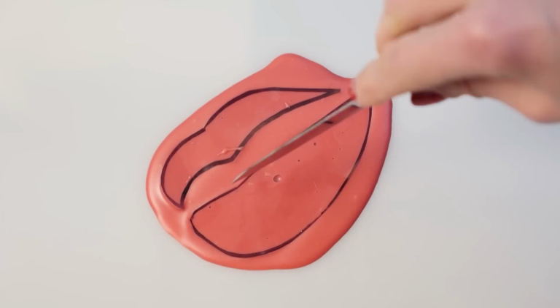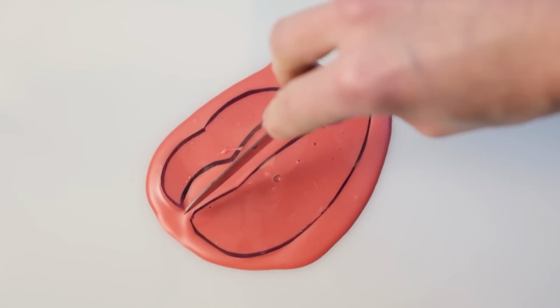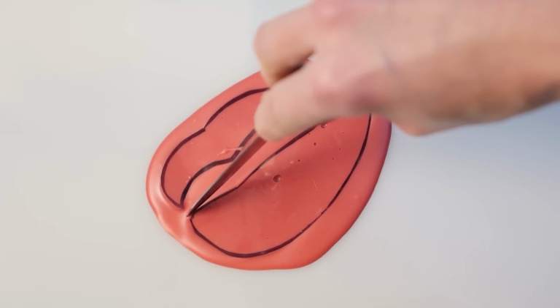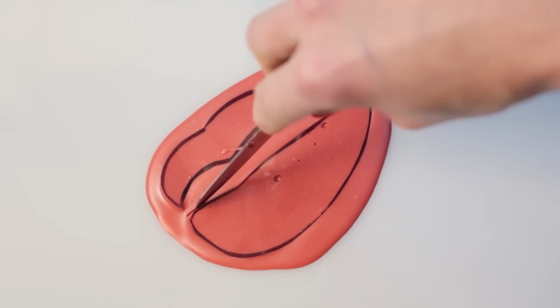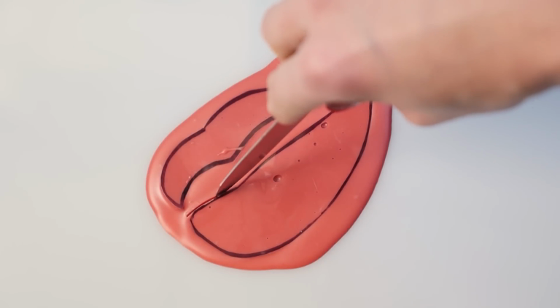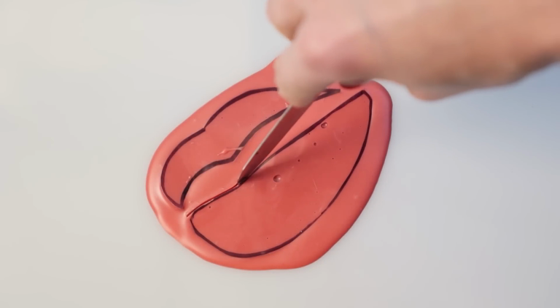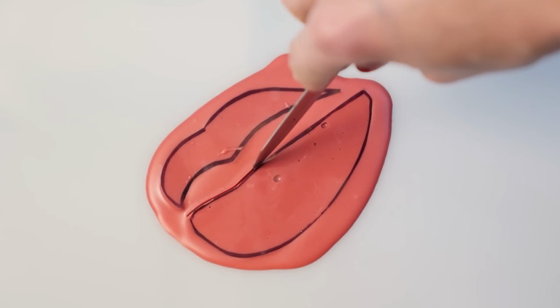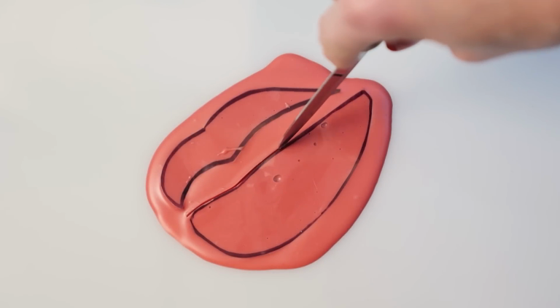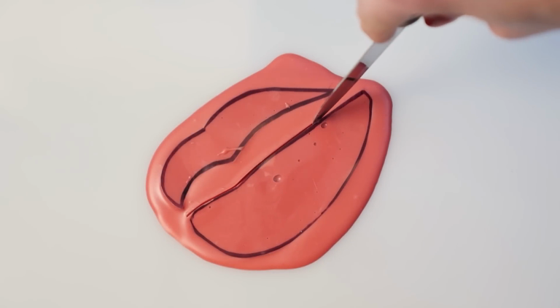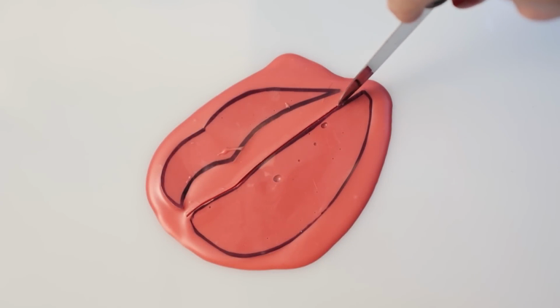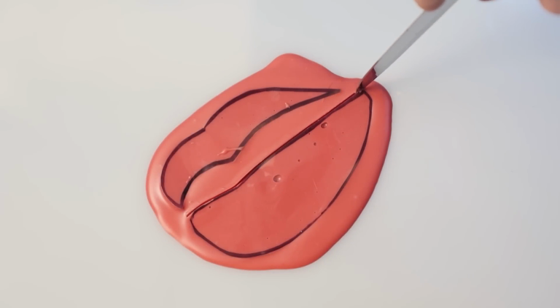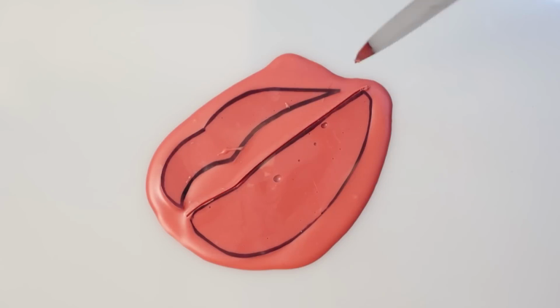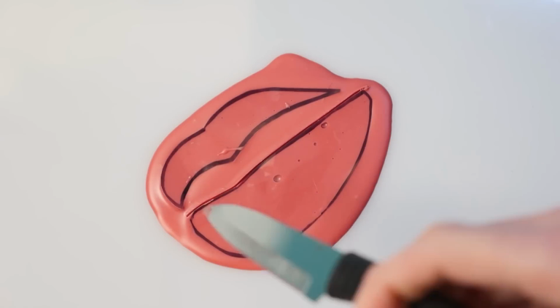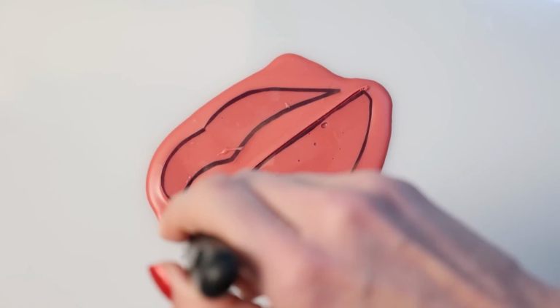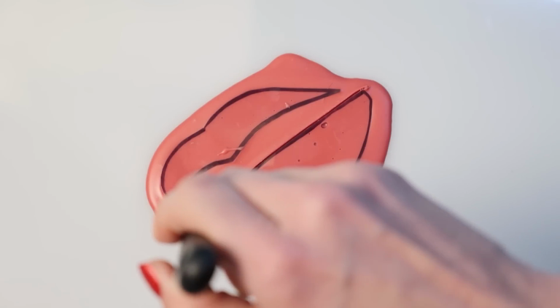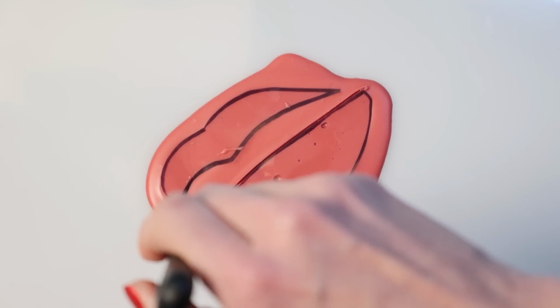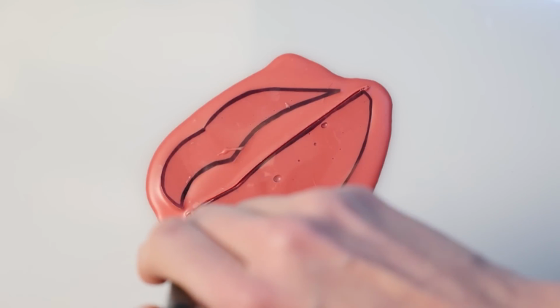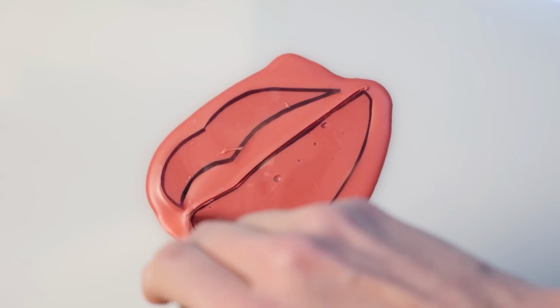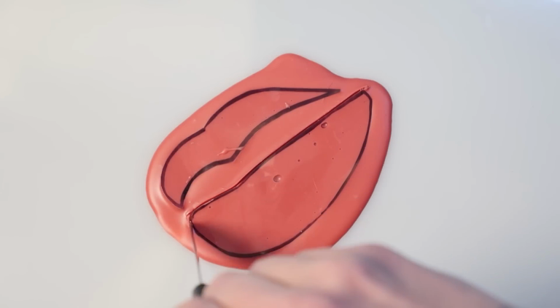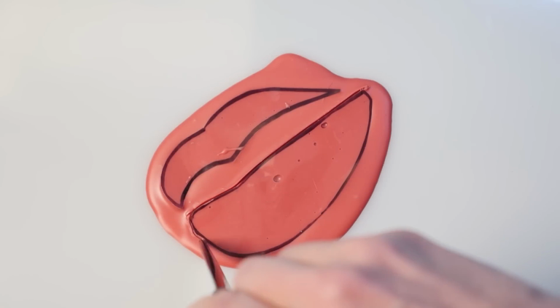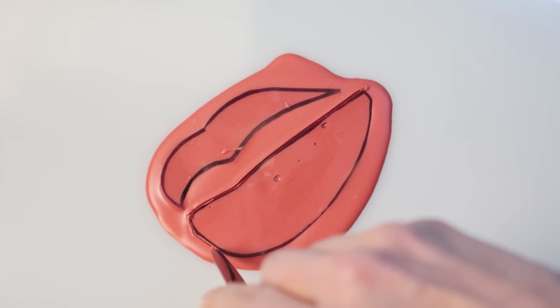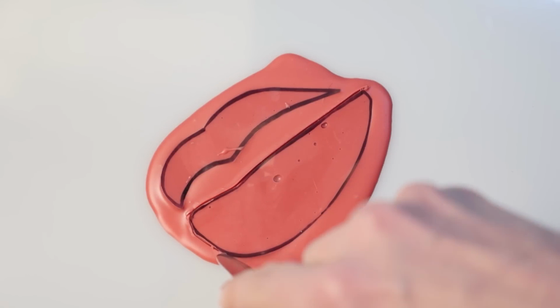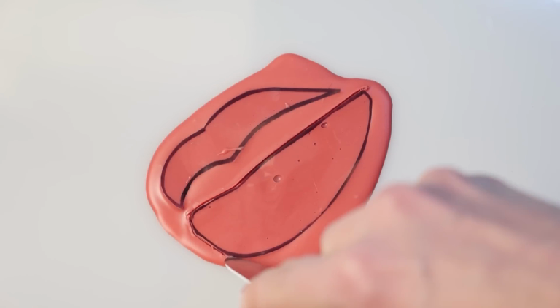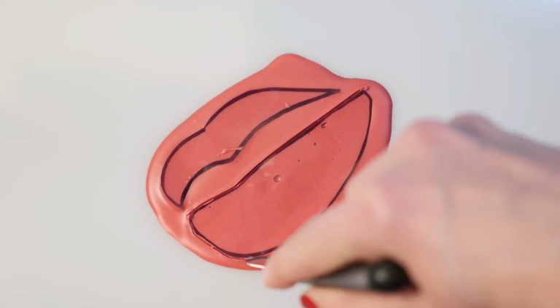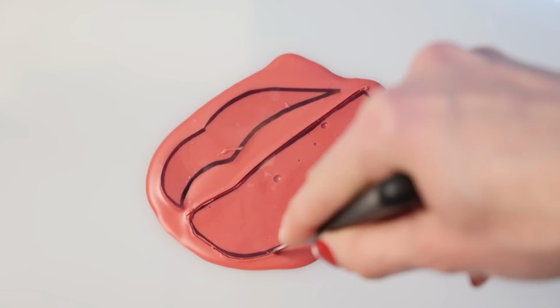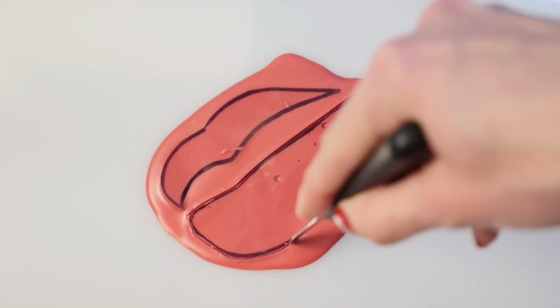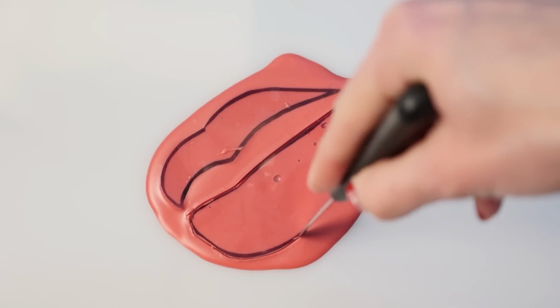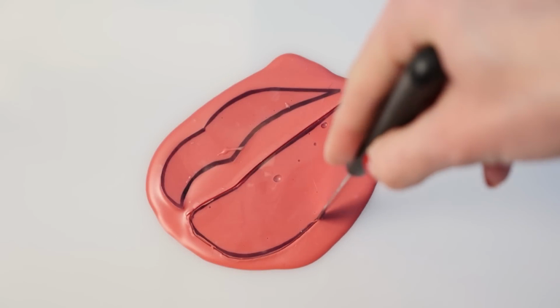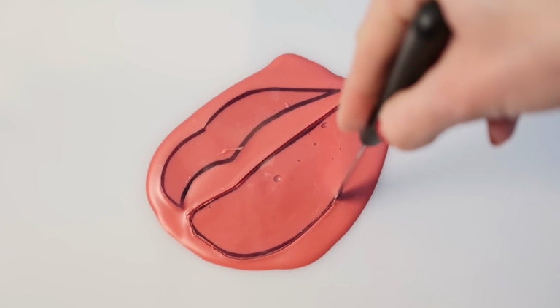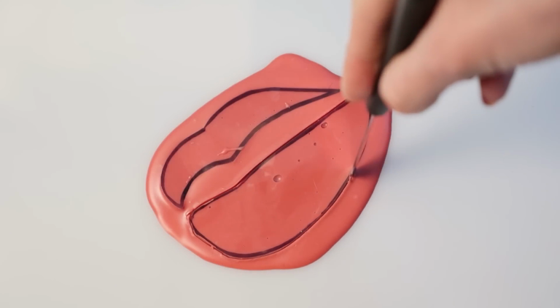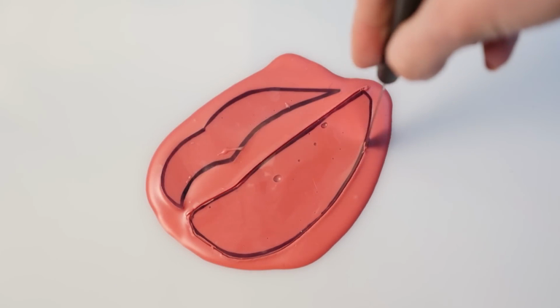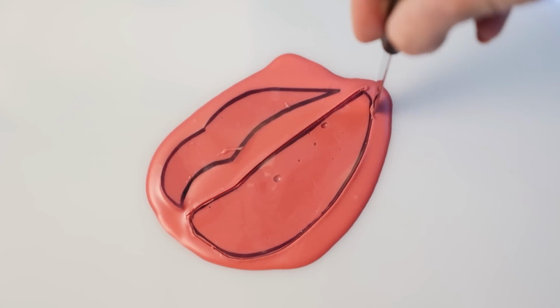Once that is starting to set, cut around the shapes using the acetate as your guide. You can see right in the middle of the lip there's a big air bubble, and that's why we're using the other side, not this side.